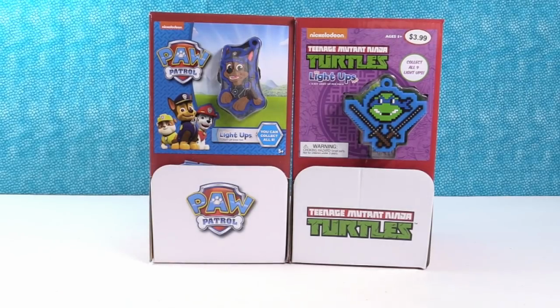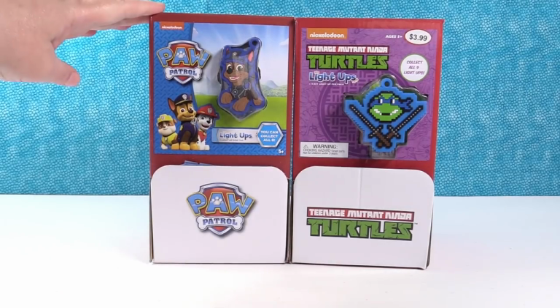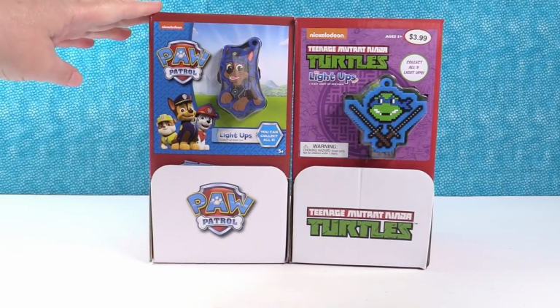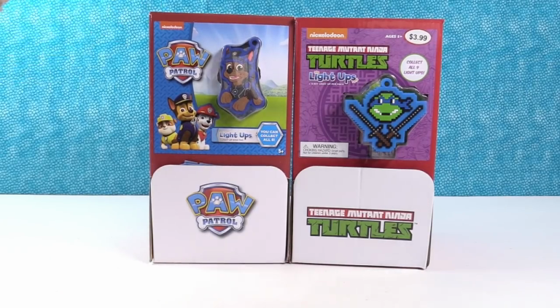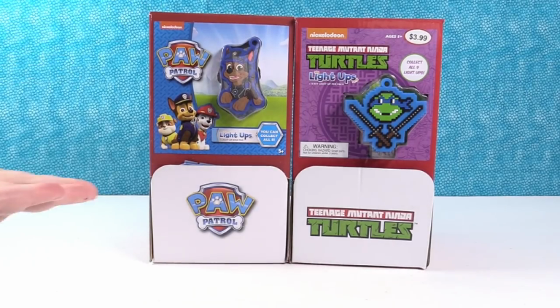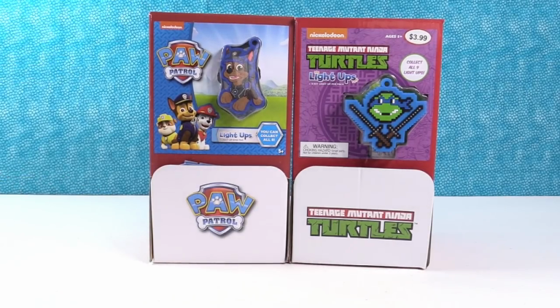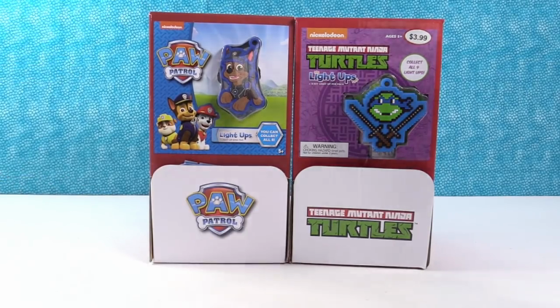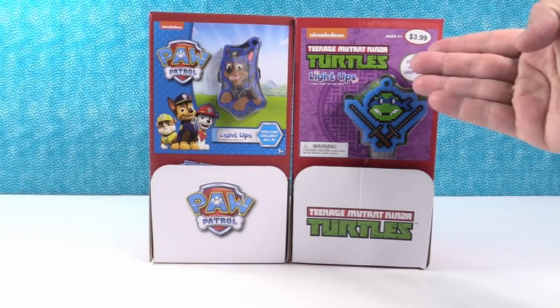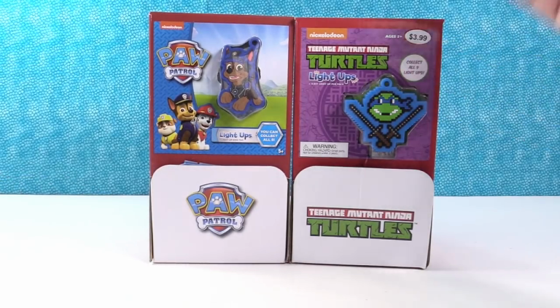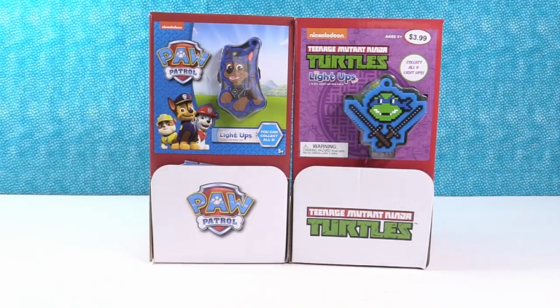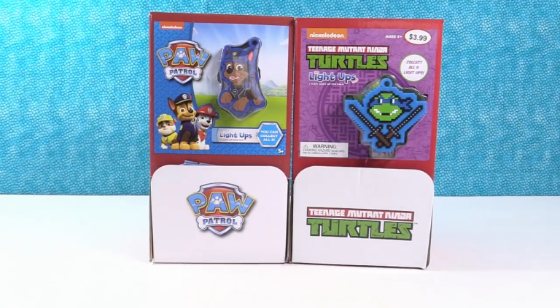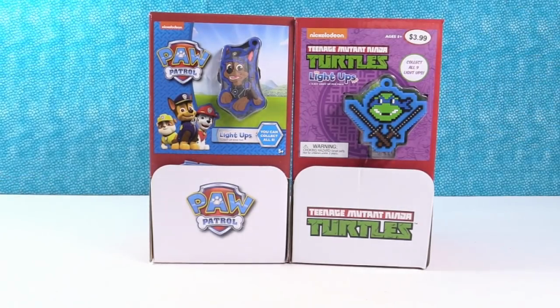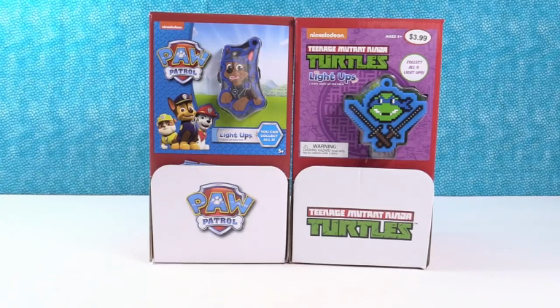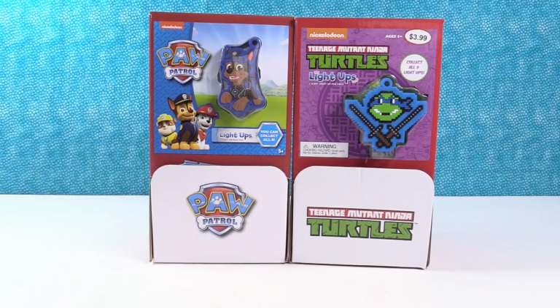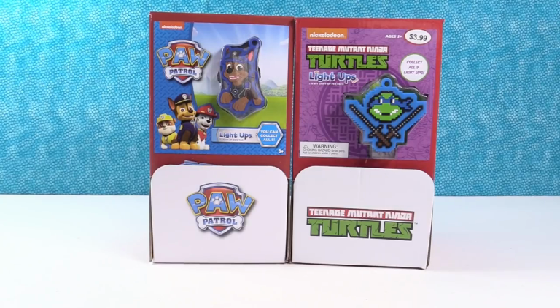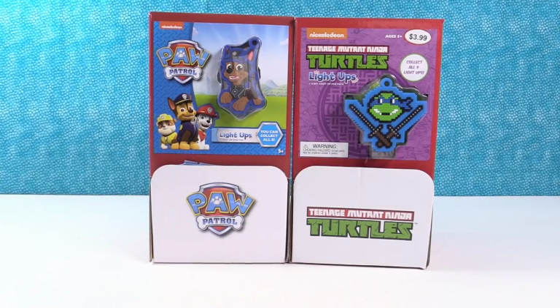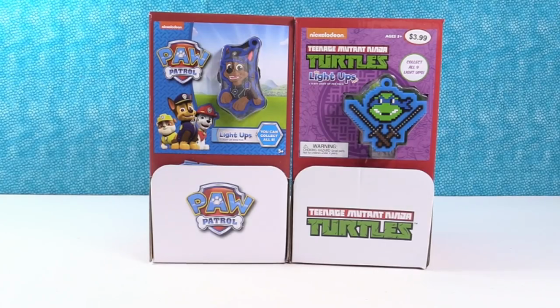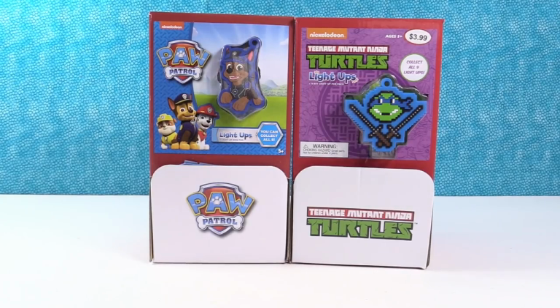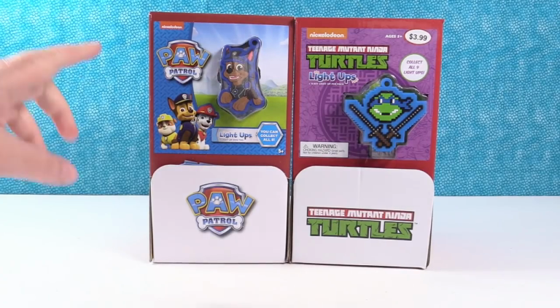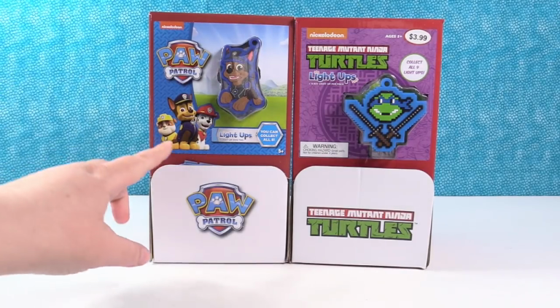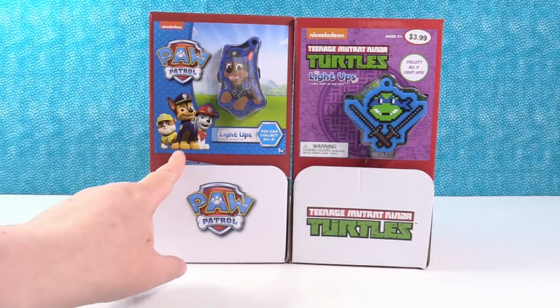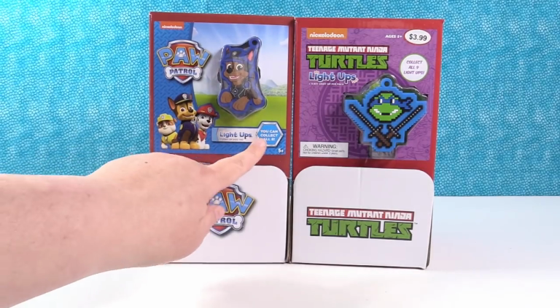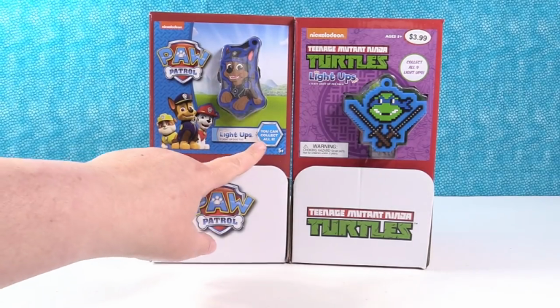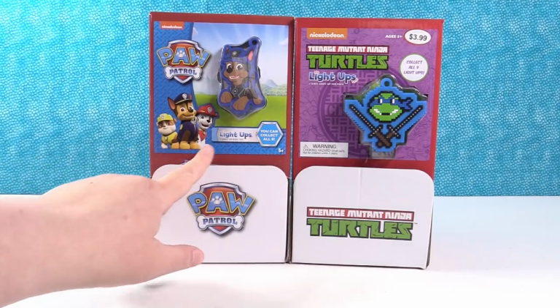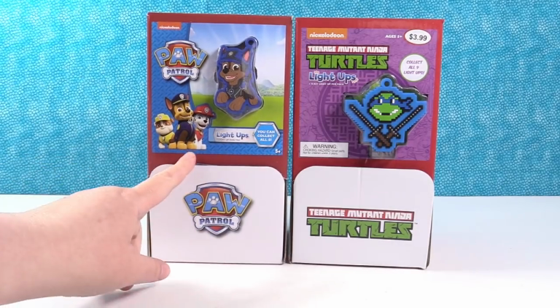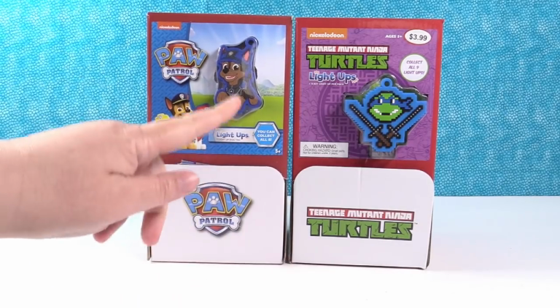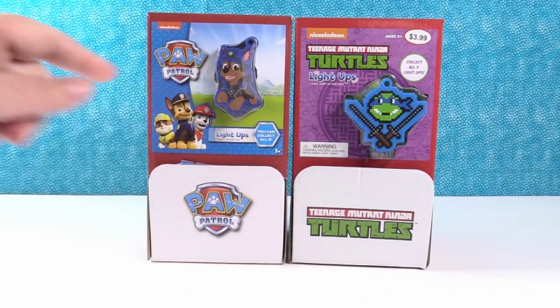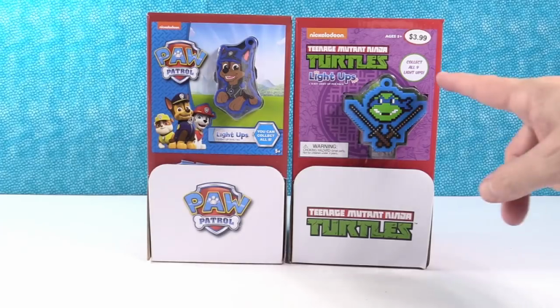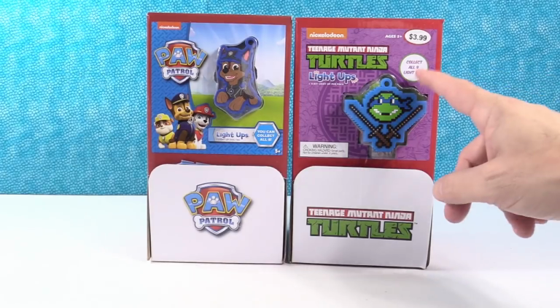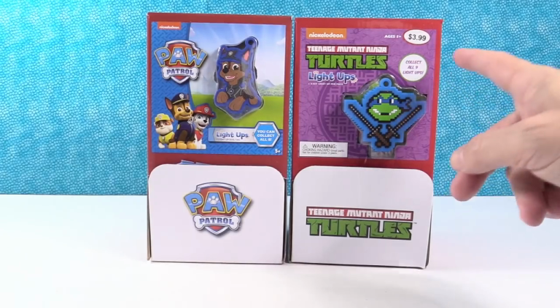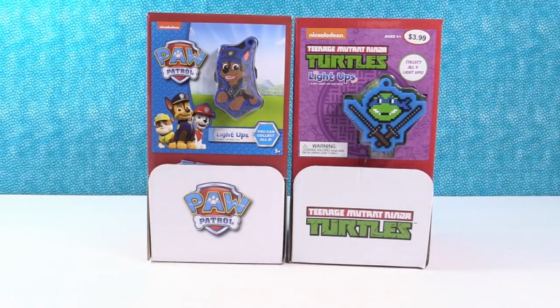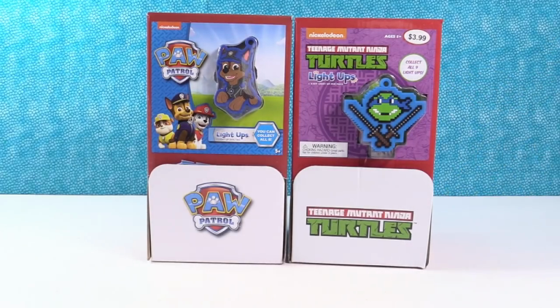It's the Paw Patrol and the Teenage Mutant Ninja Turtles light-ups. These are pretty cool. I think there are eight different Paw Patrol and nine turtles to collect.